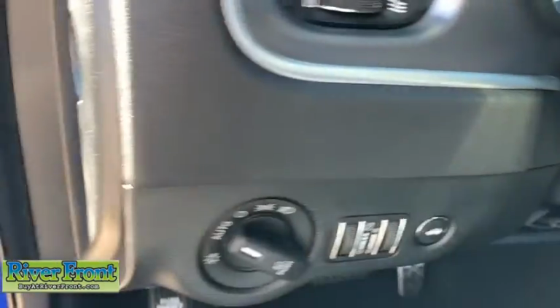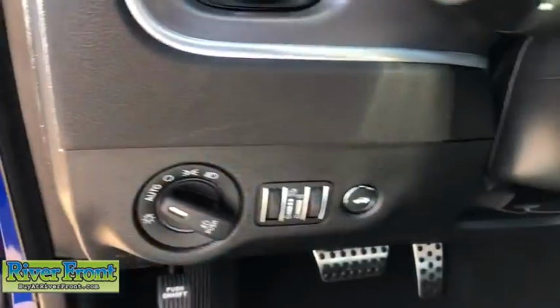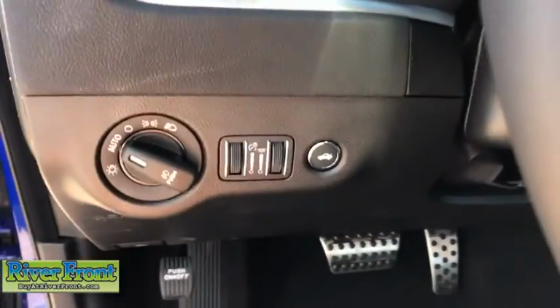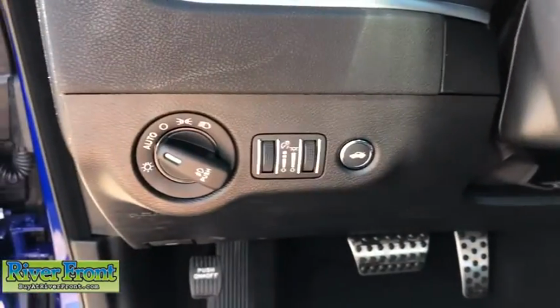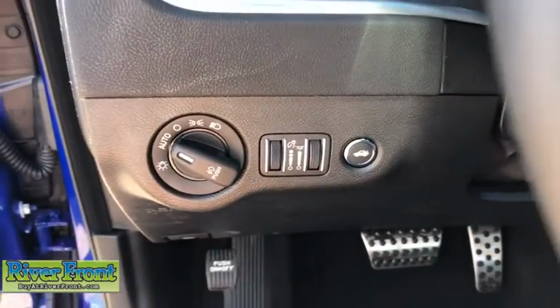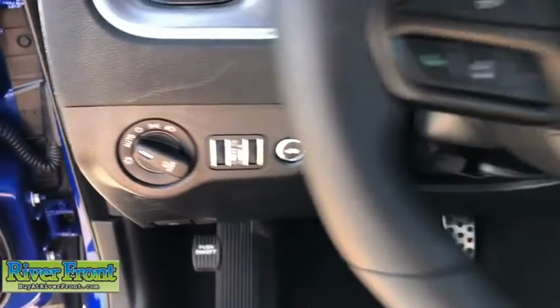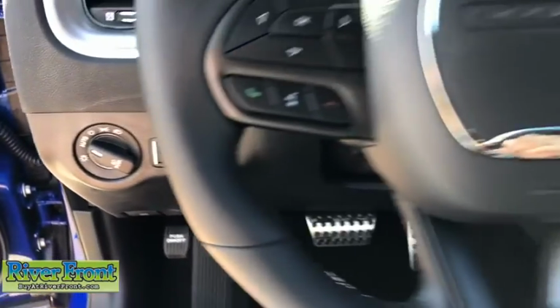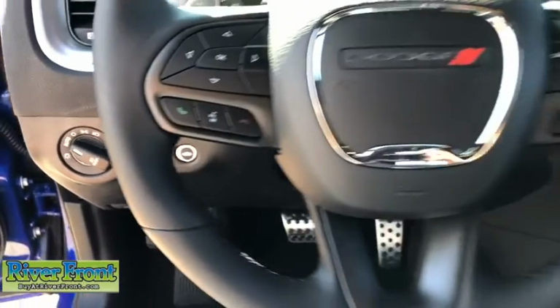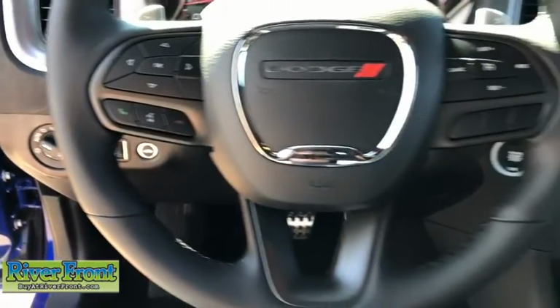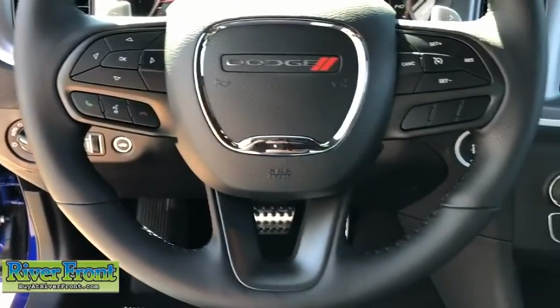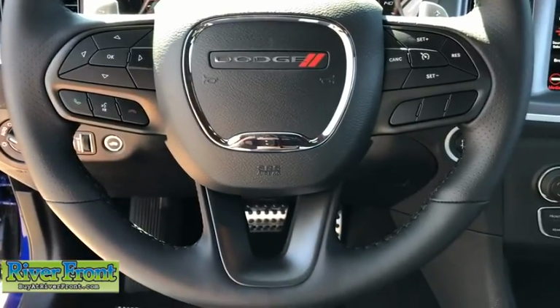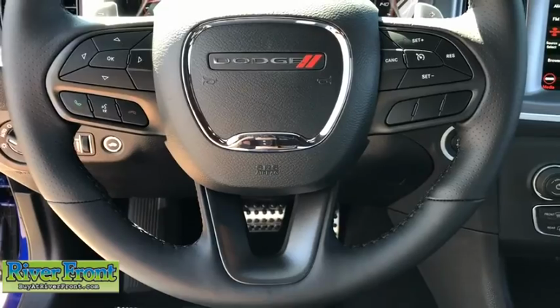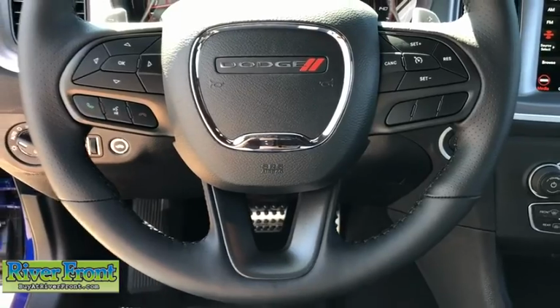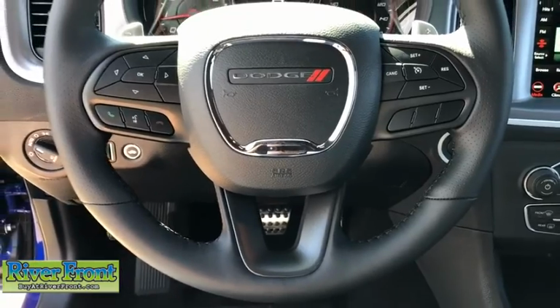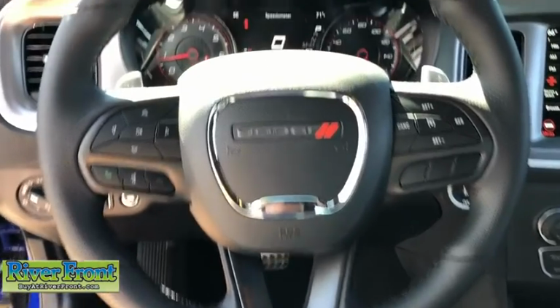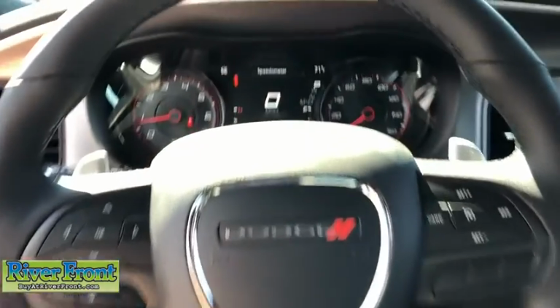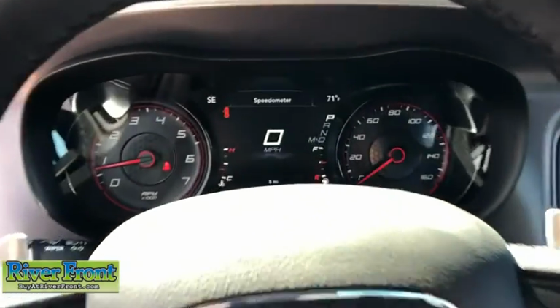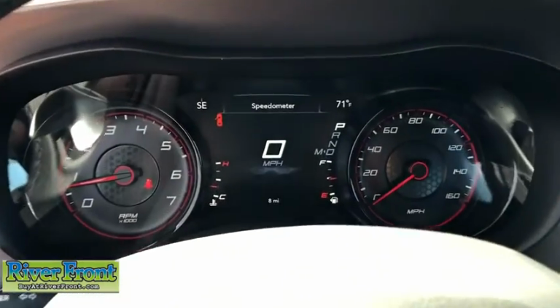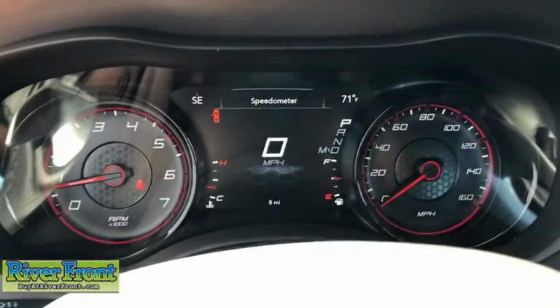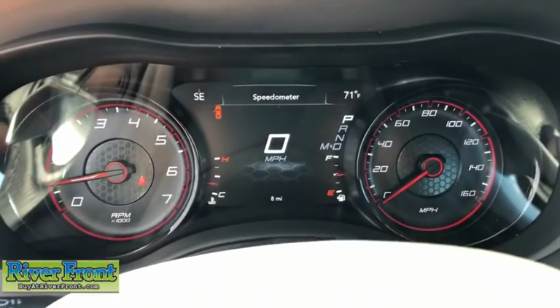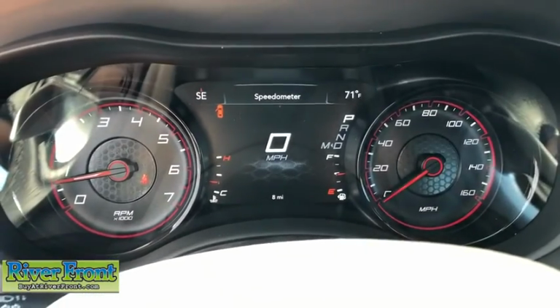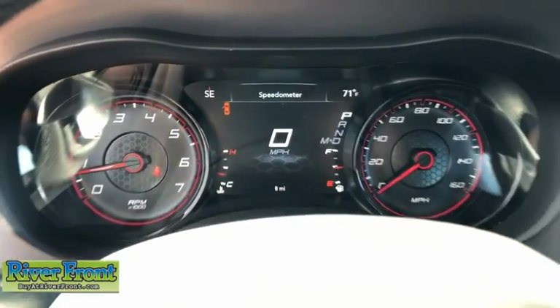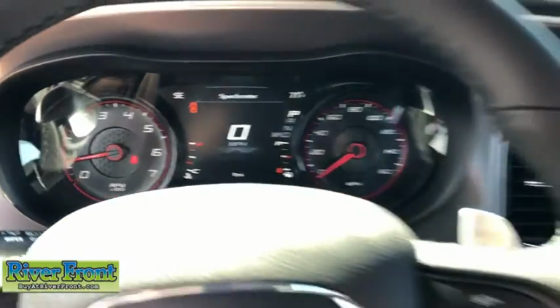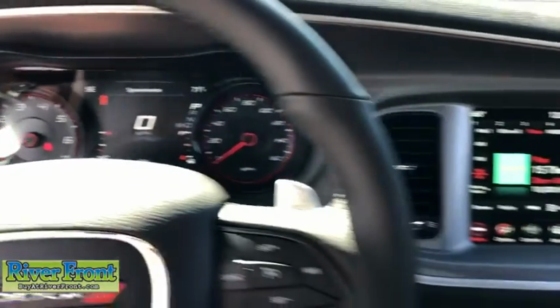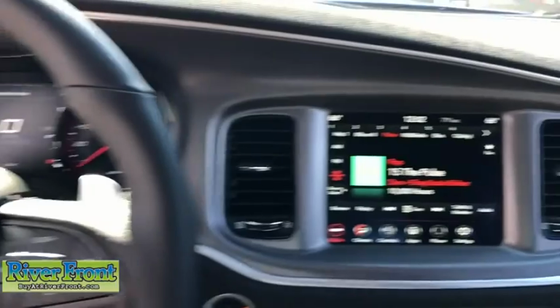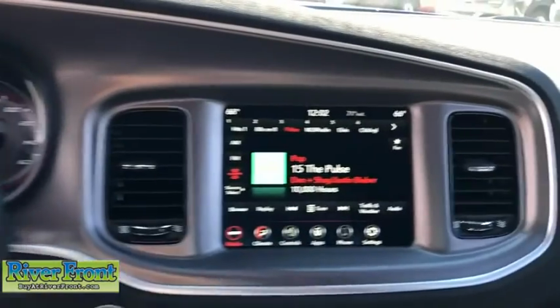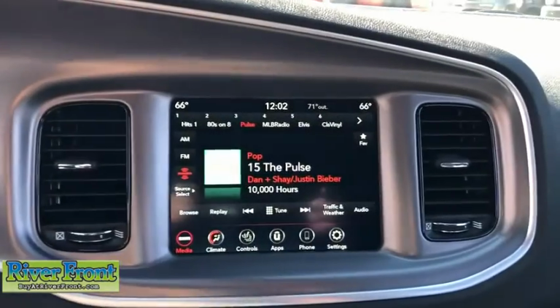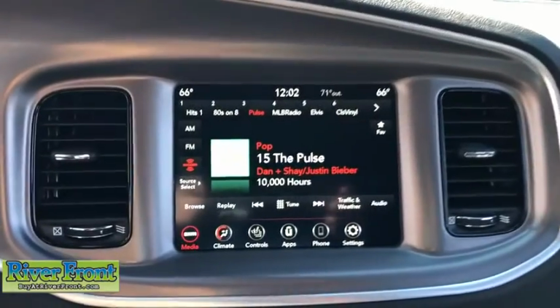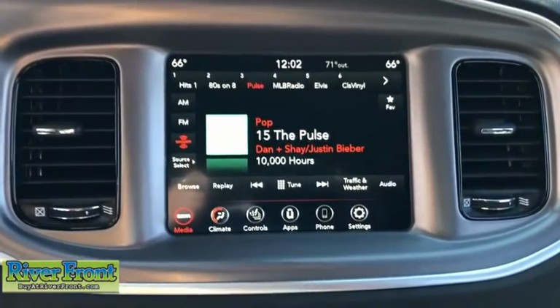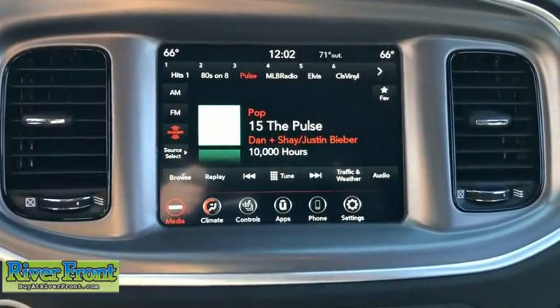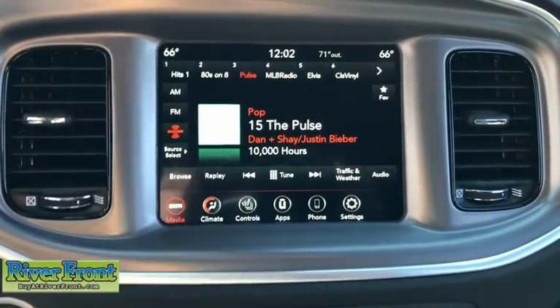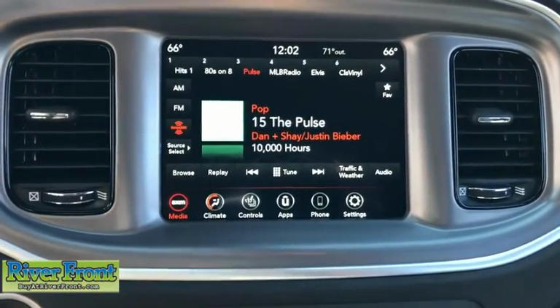Heated front seats, heated steering wheel, electronic stability control, fog lights, trip computer, rear window defroster, power windows, panic alarm, remote keyless entry, brake assist, tachometer.